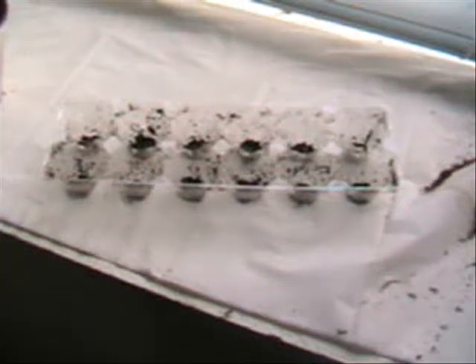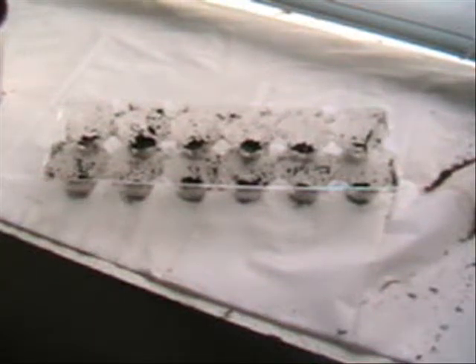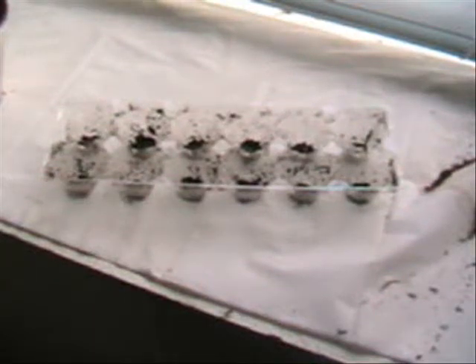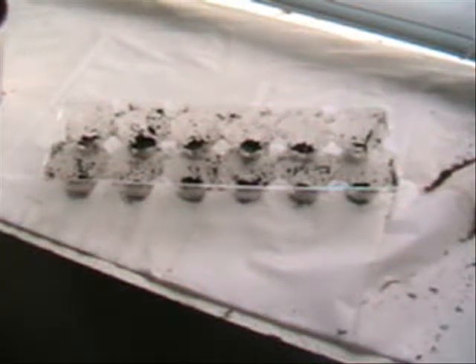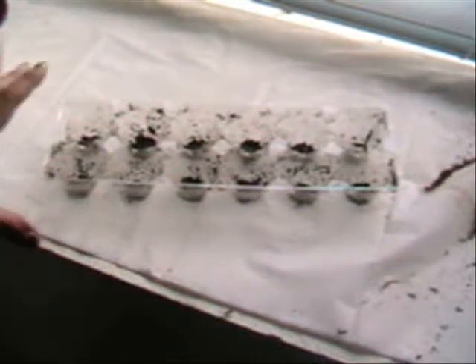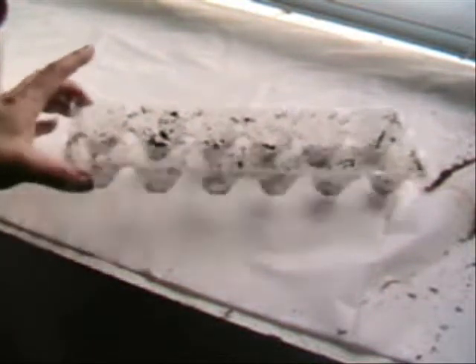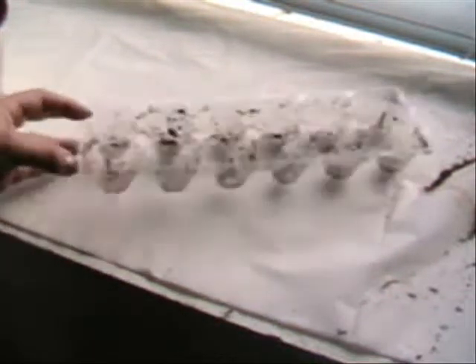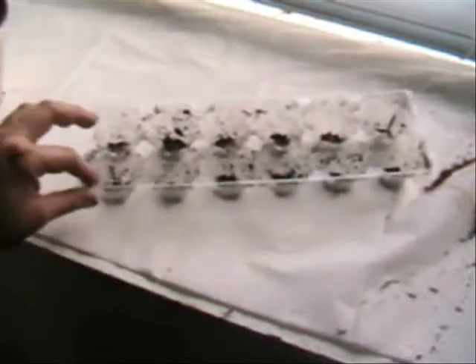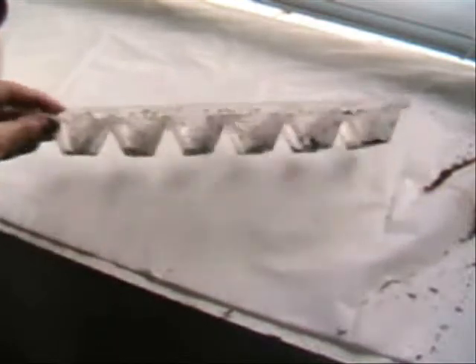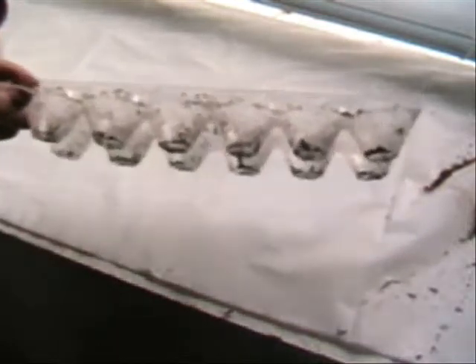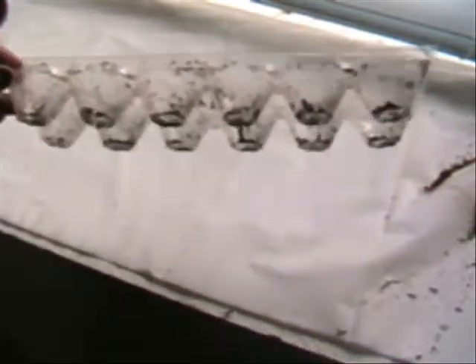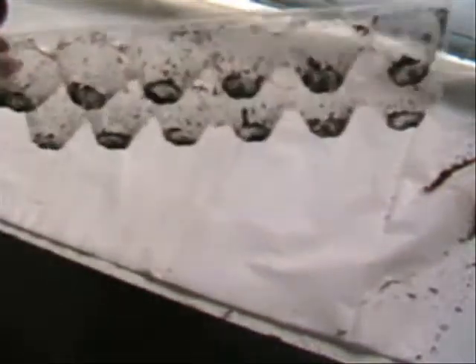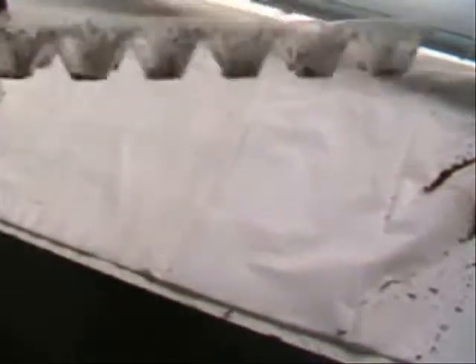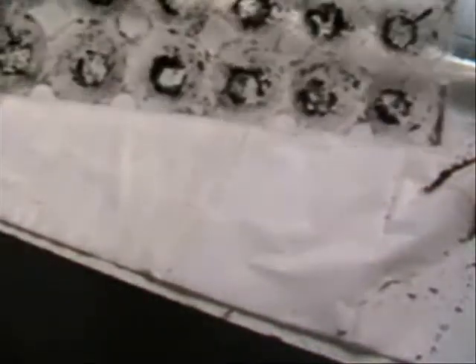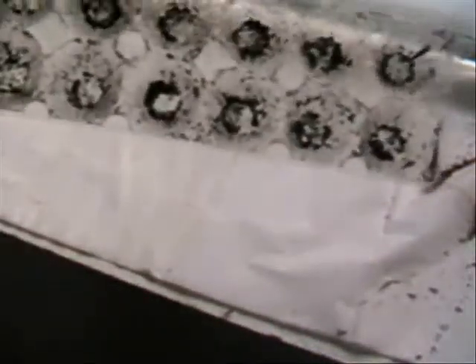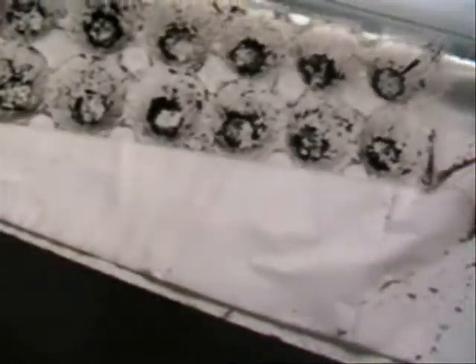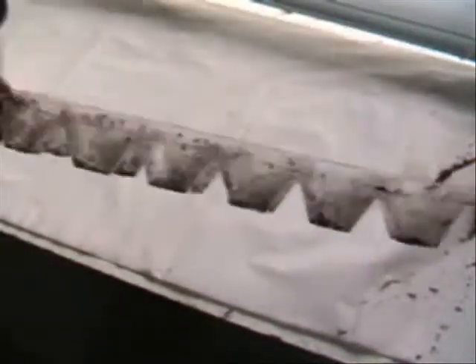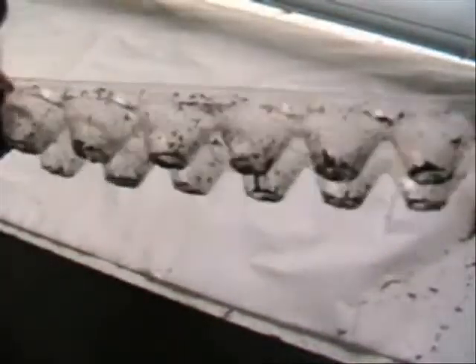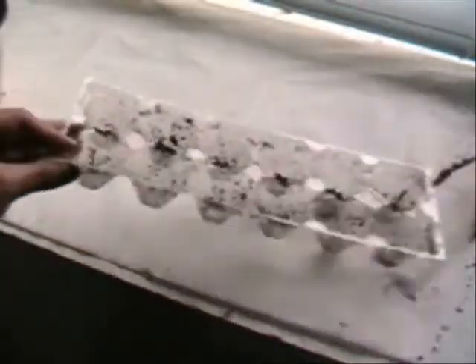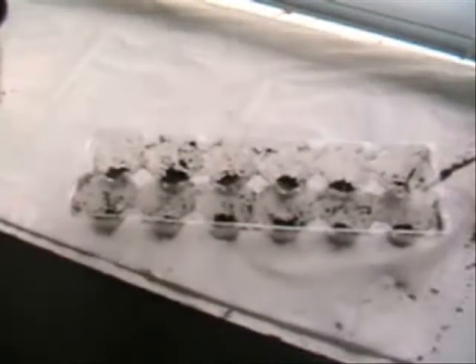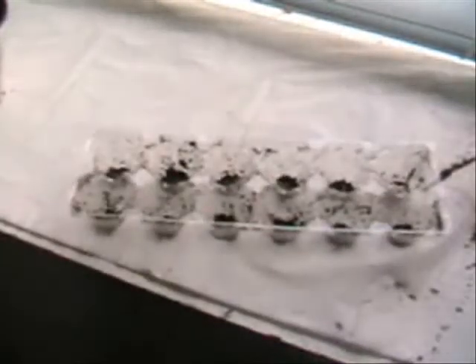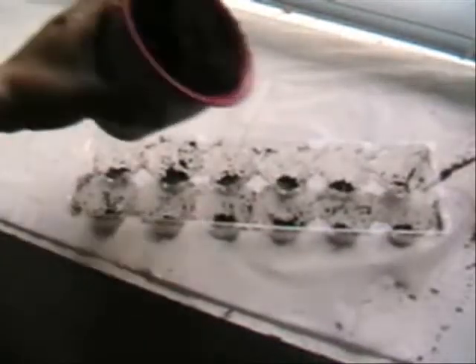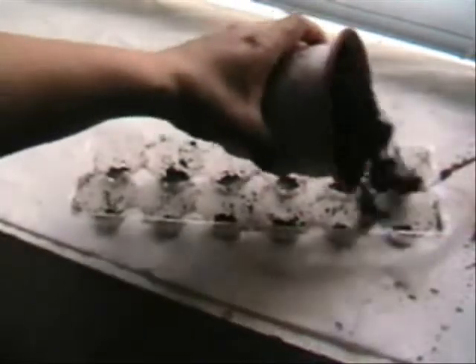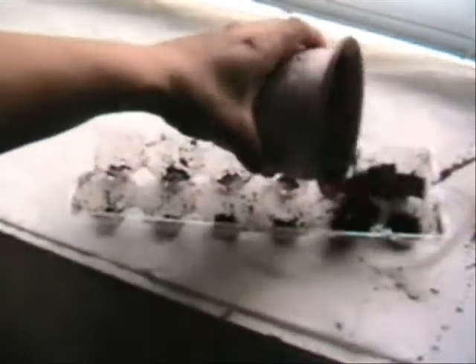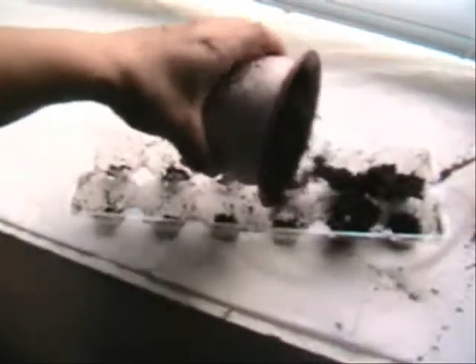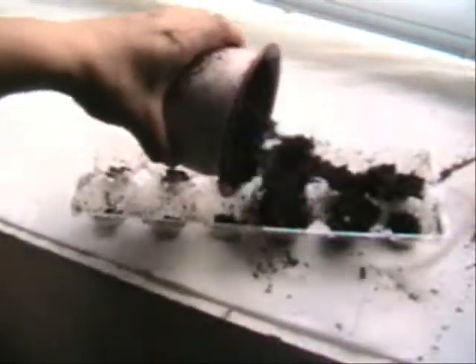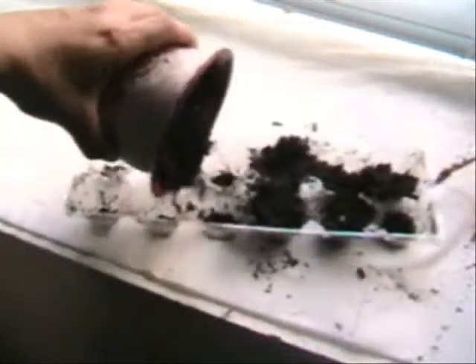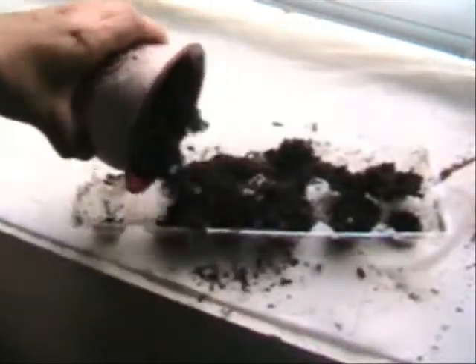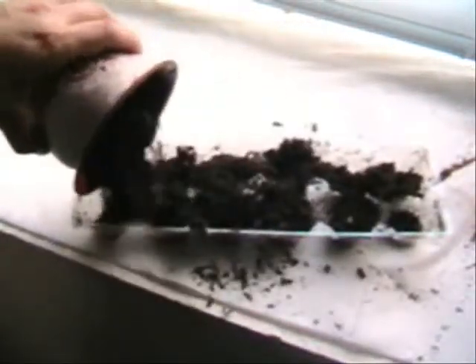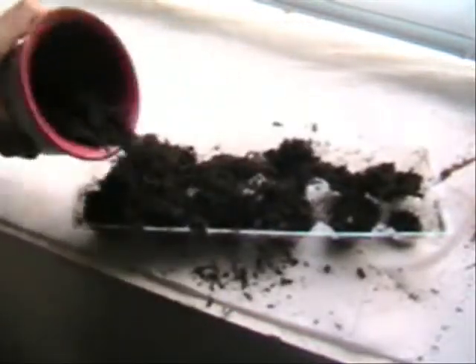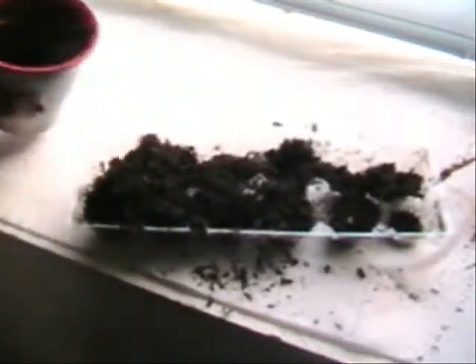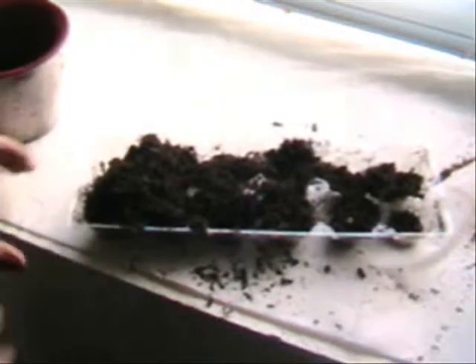Hi YouTube! I told you all that I would be doing a video on egg carton seed holders to start your seedlings in. So this is all you have to do — pretty much just take your dirt and fill it up.